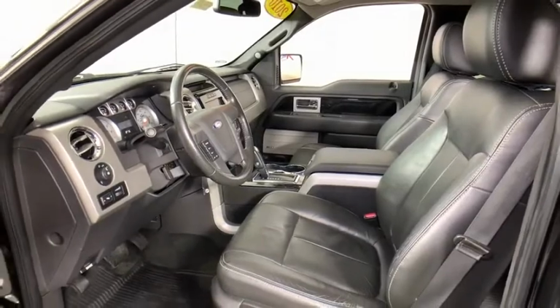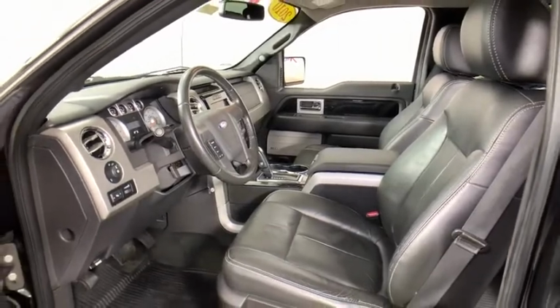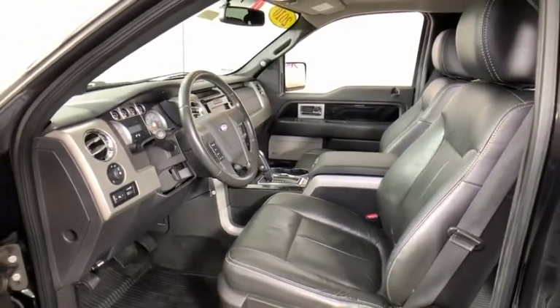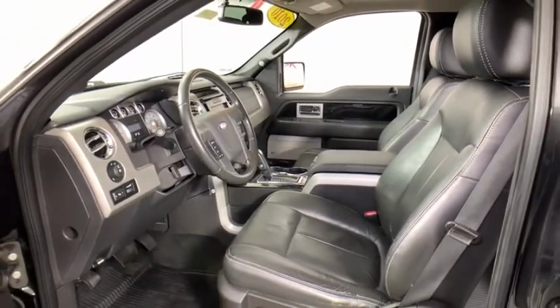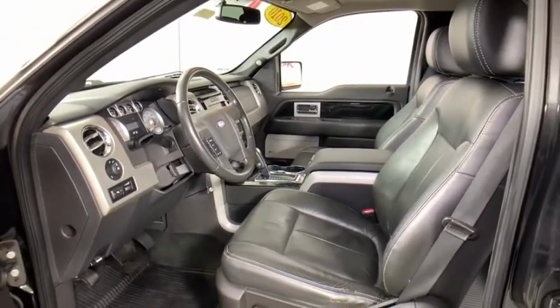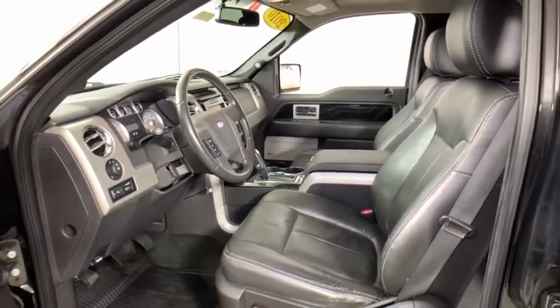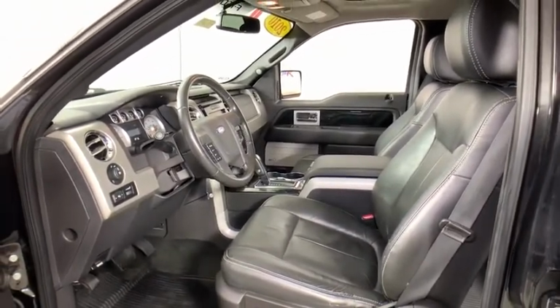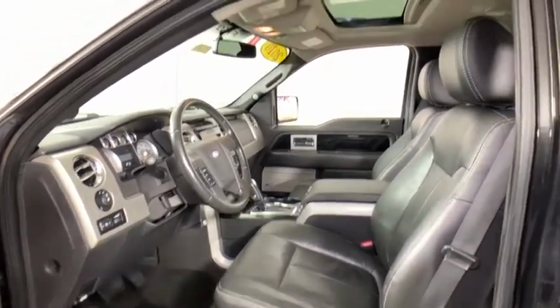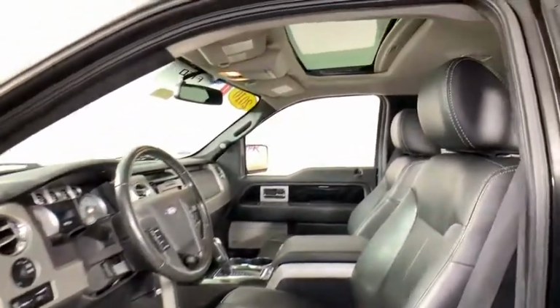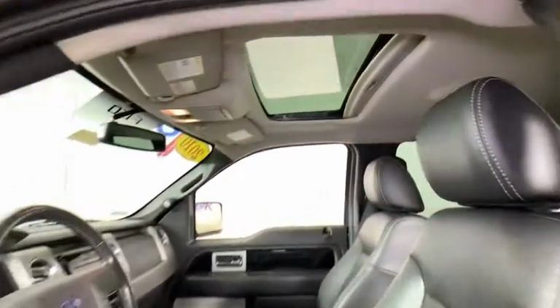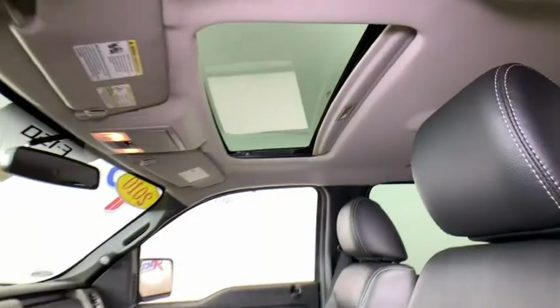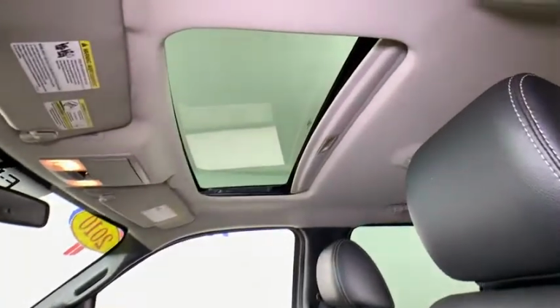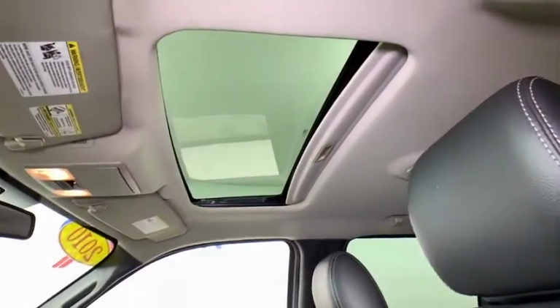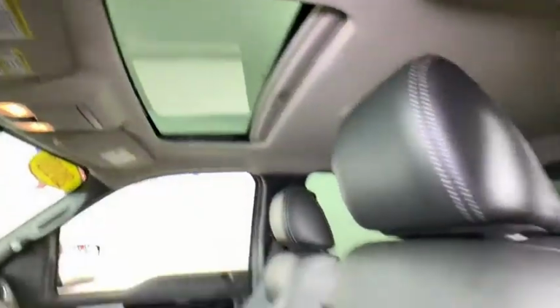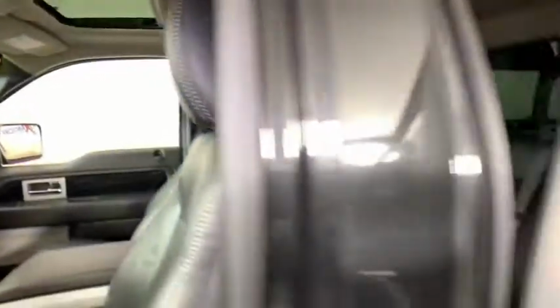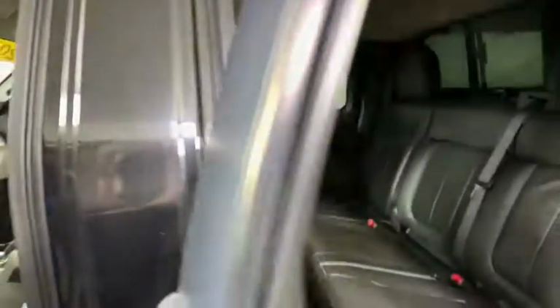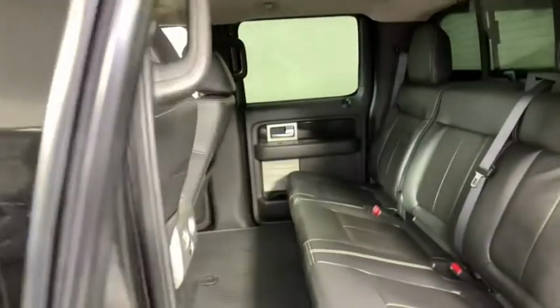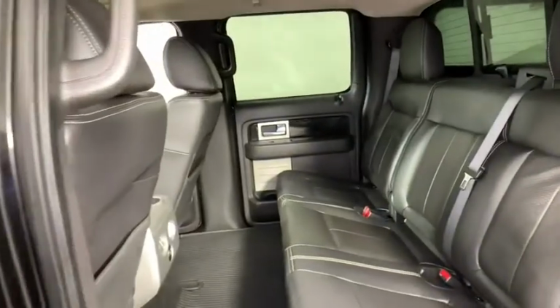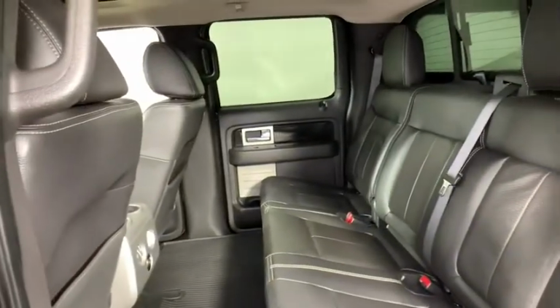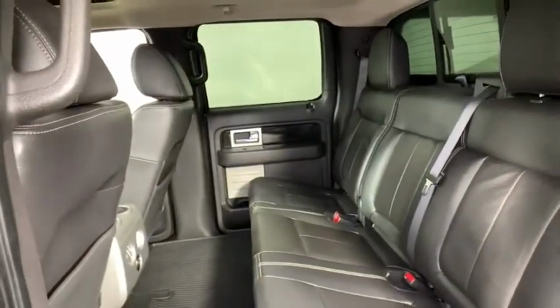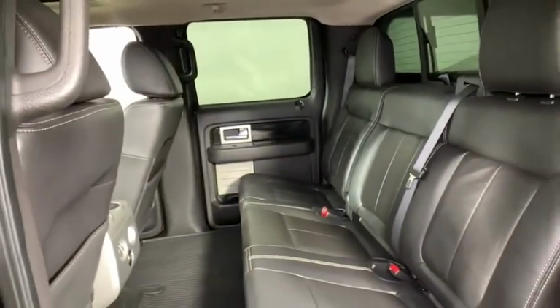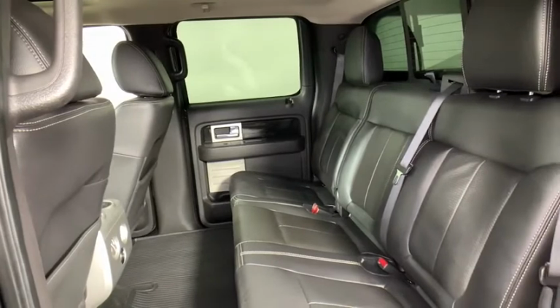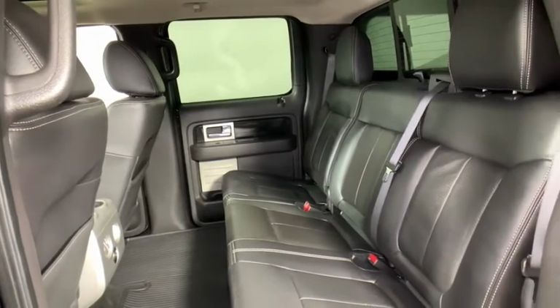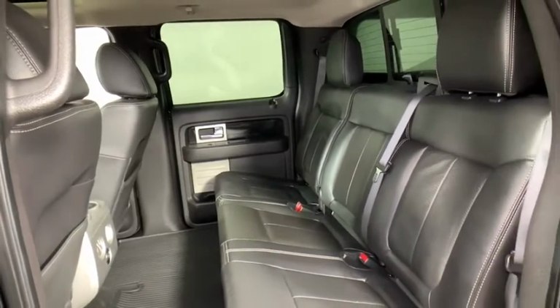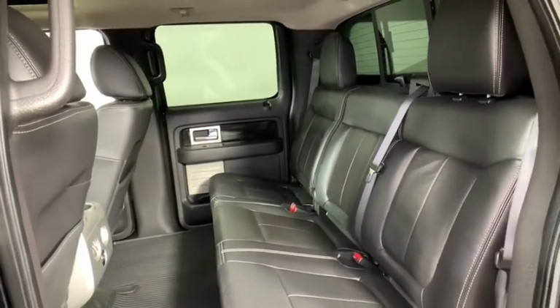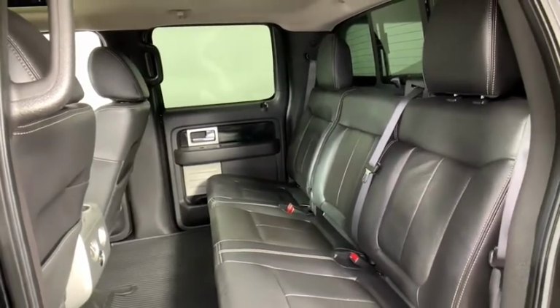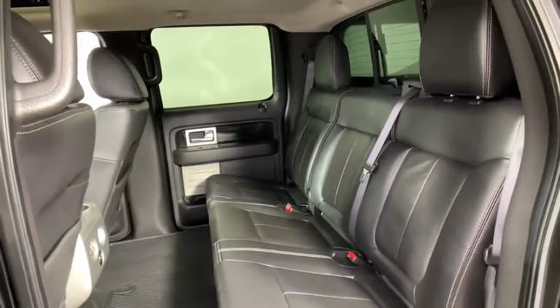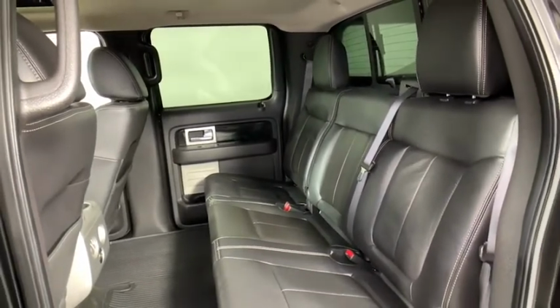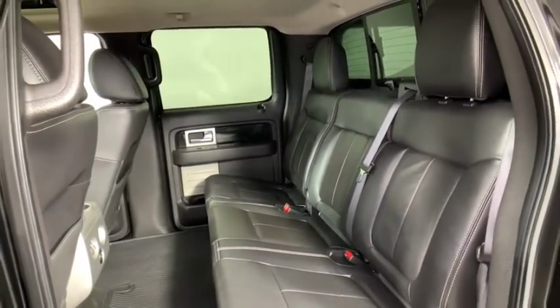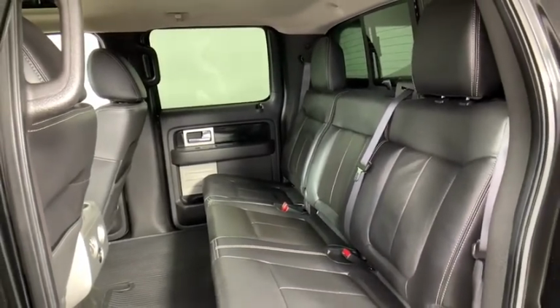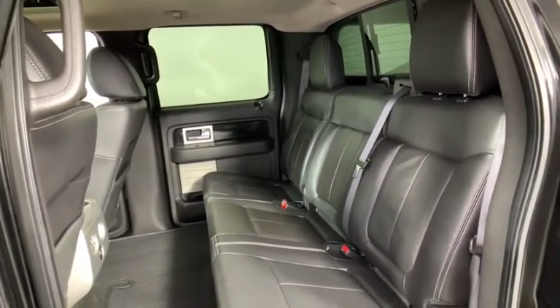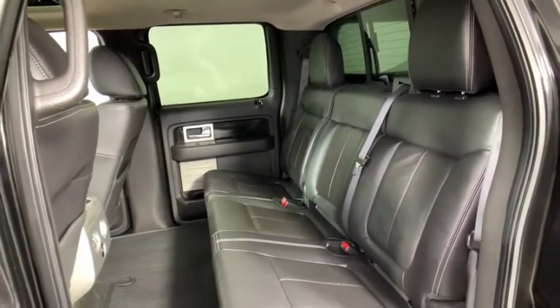Rear window defroster, power windows, electronic stability control, AM FM CD player with six speakers, fog lights, heated front driver and passenger seats, panic alarm, leather, overhead console, remote keyless entry, tachometer.